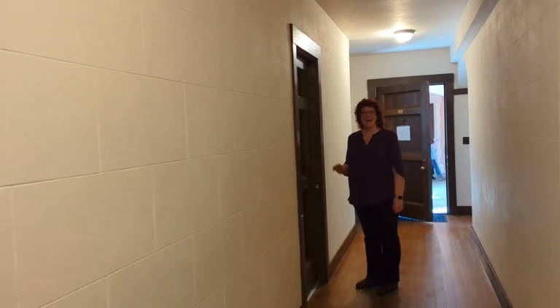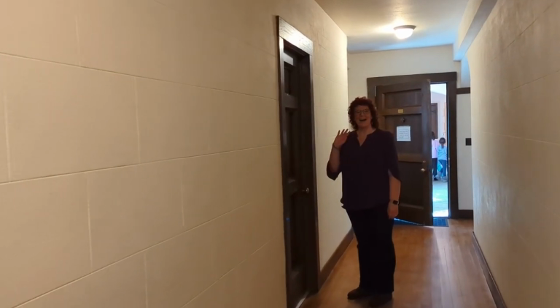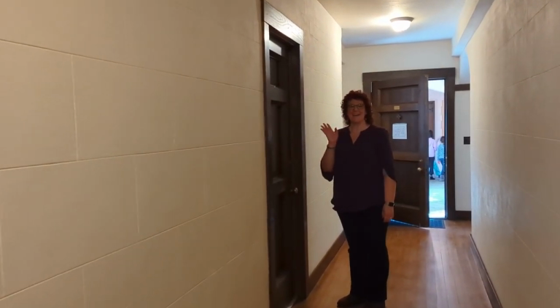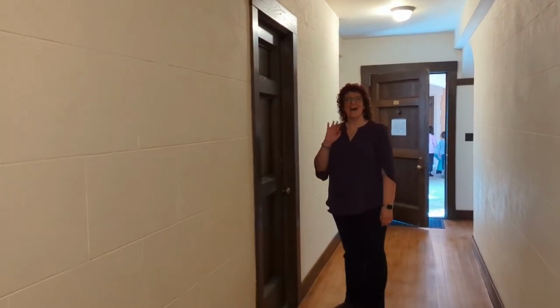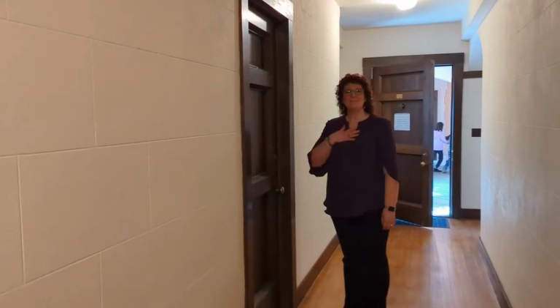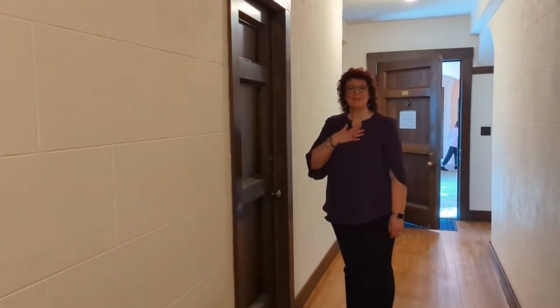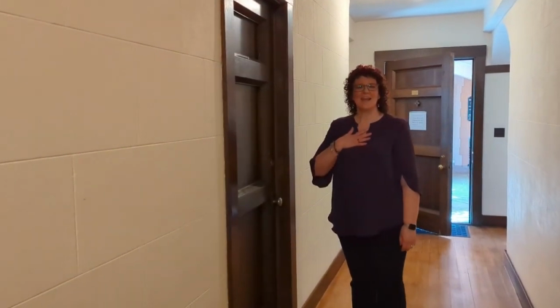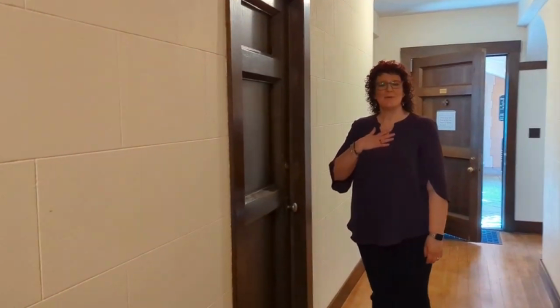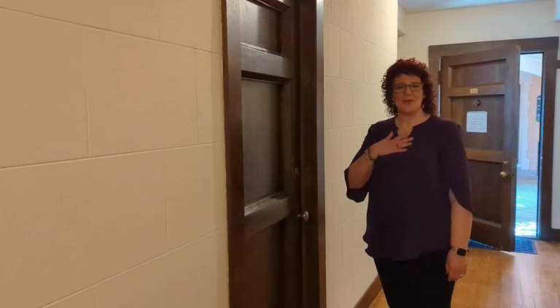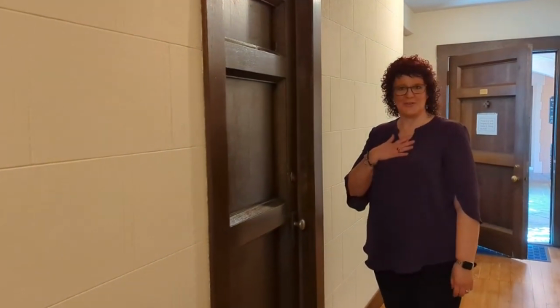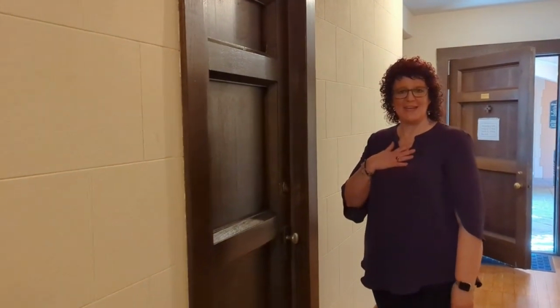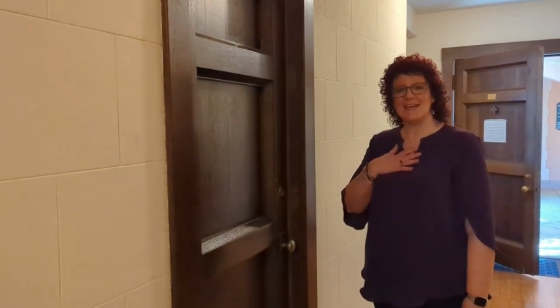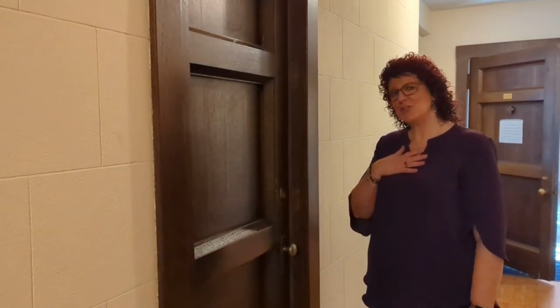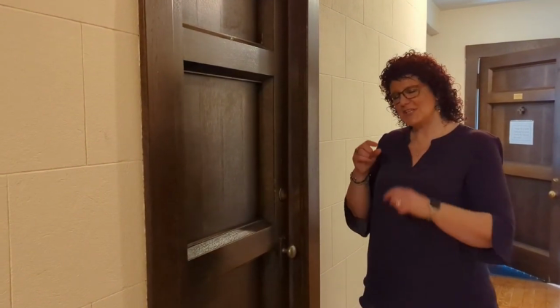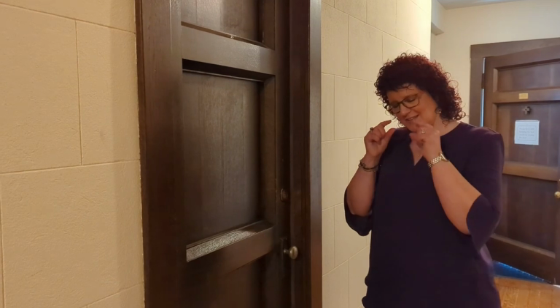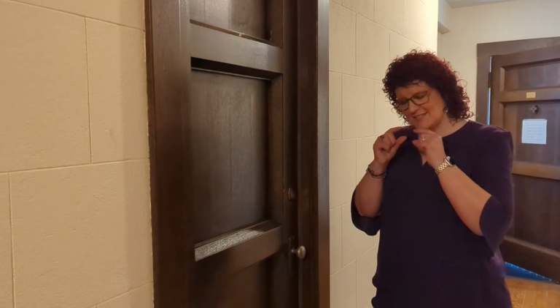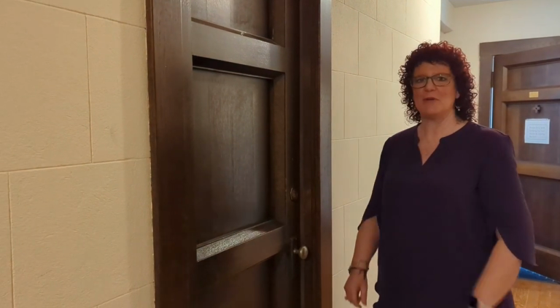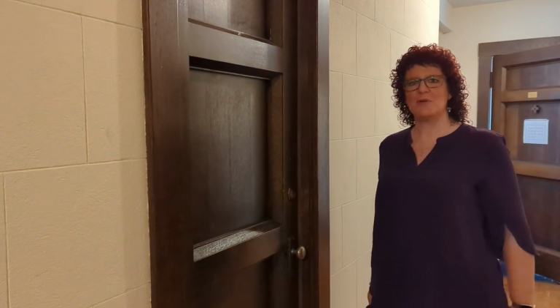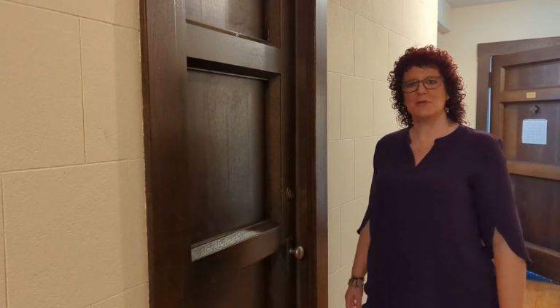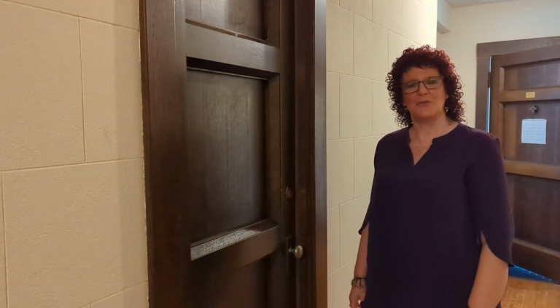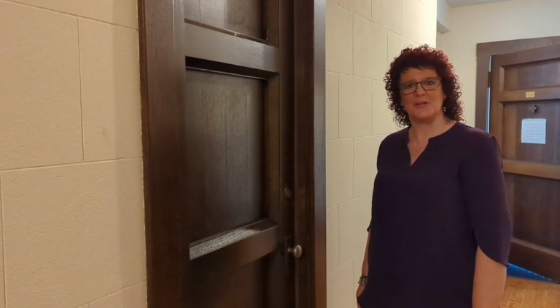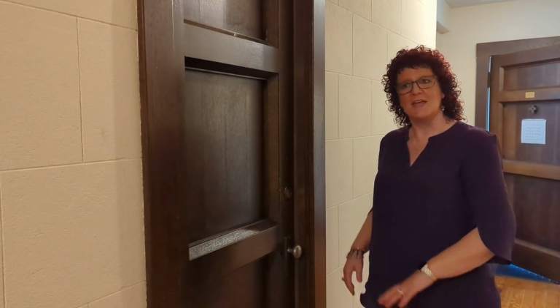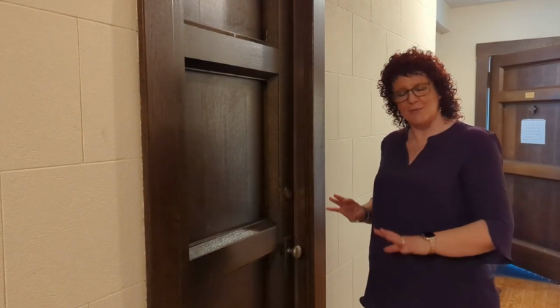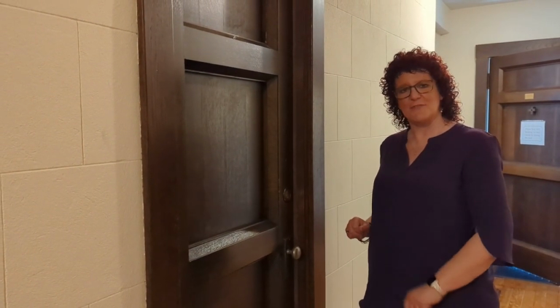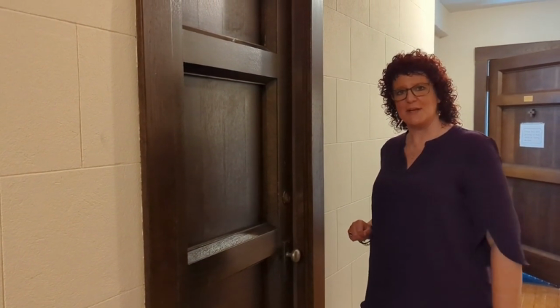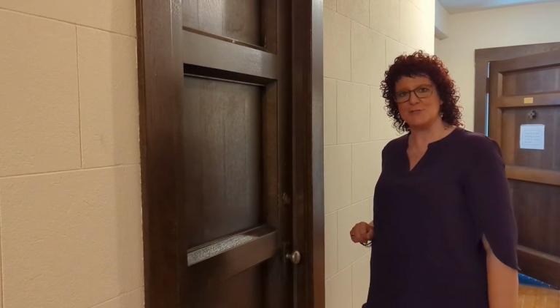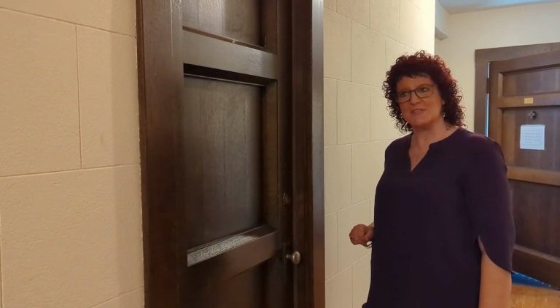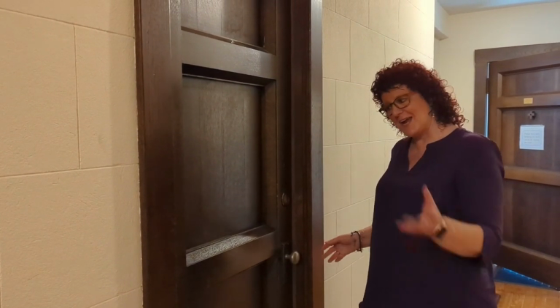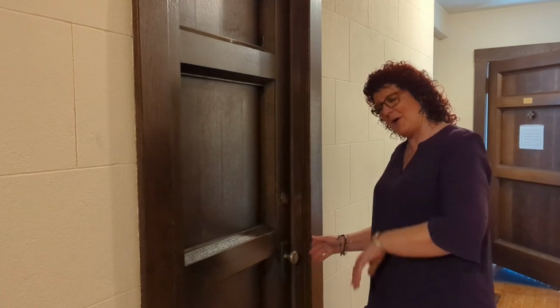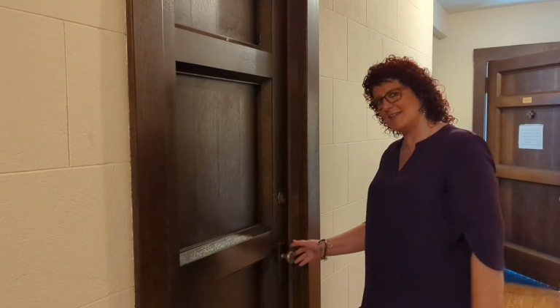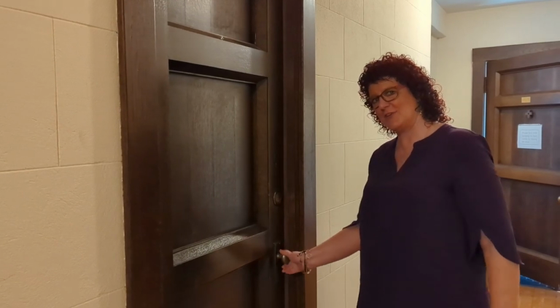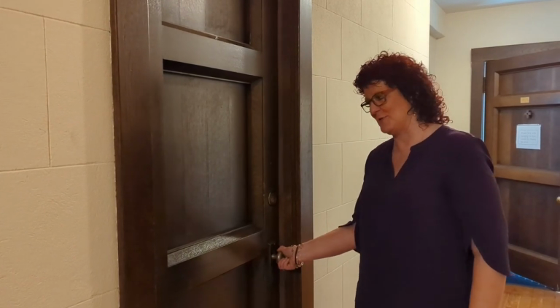Hi, I'm Denora, and I work on the Altar Guild. Today I want to show you just a little snippet of what we do in the Altar Guild to get ready for Sunday morning services. Come on into the Altar Guild room.